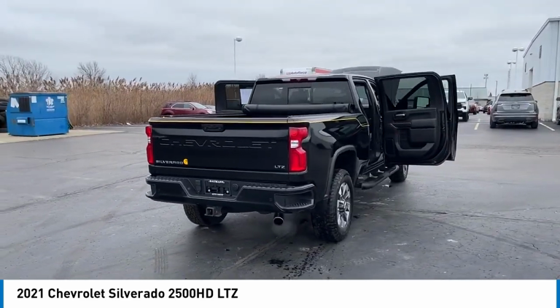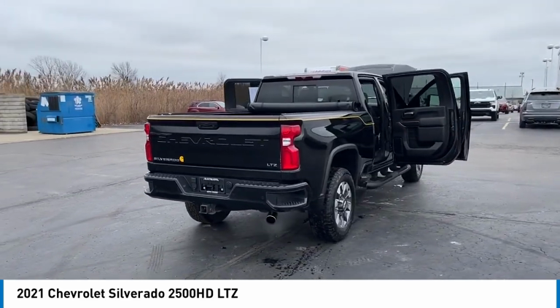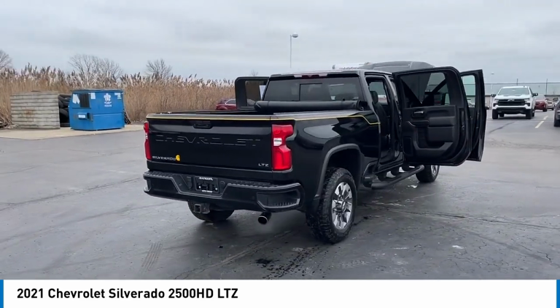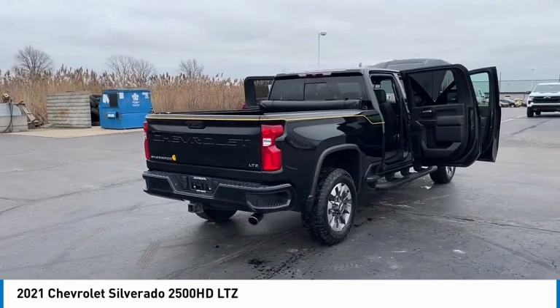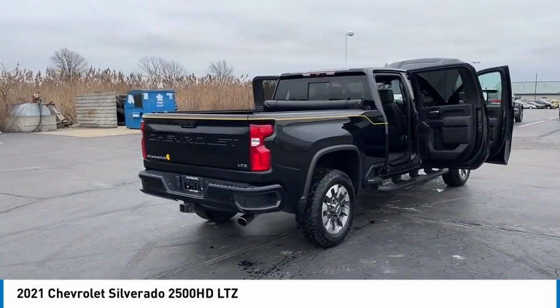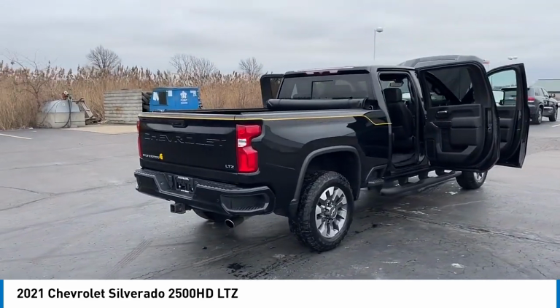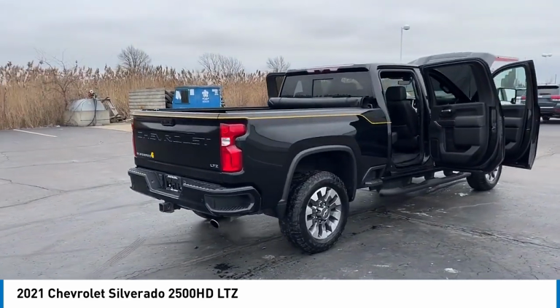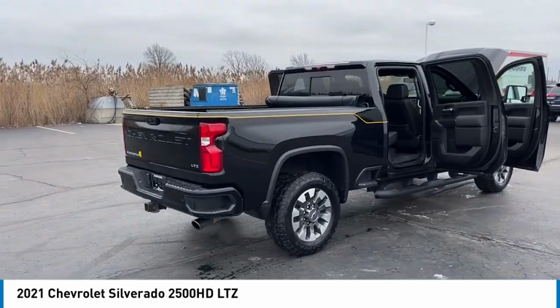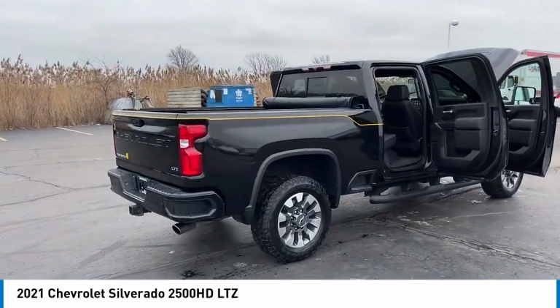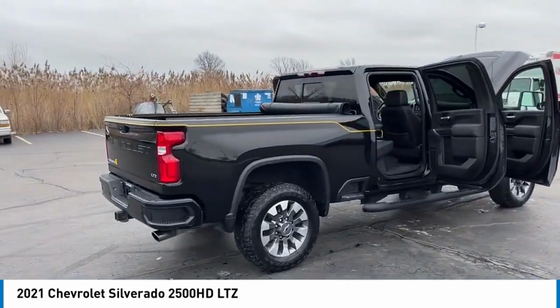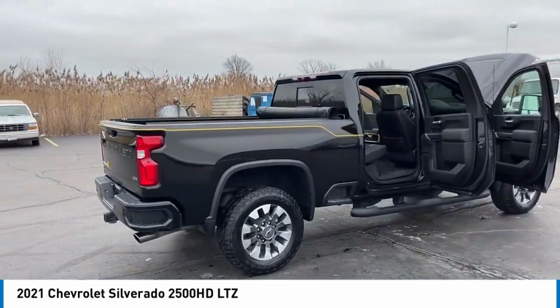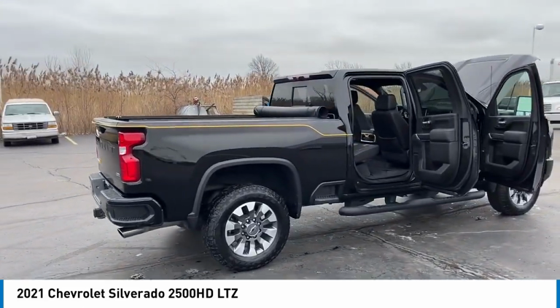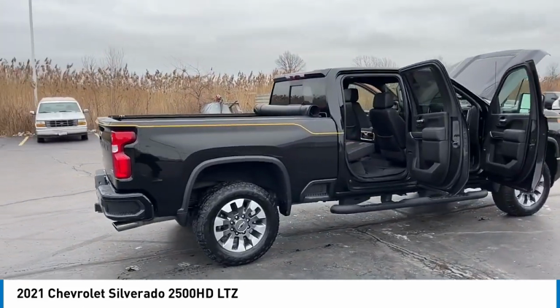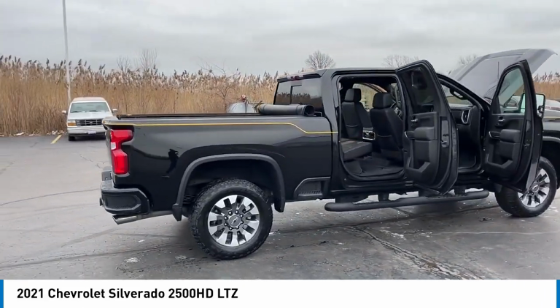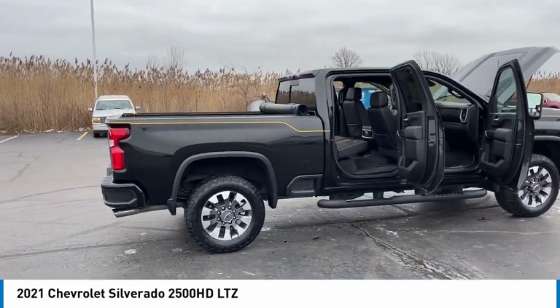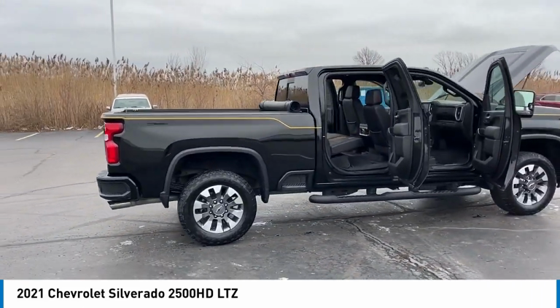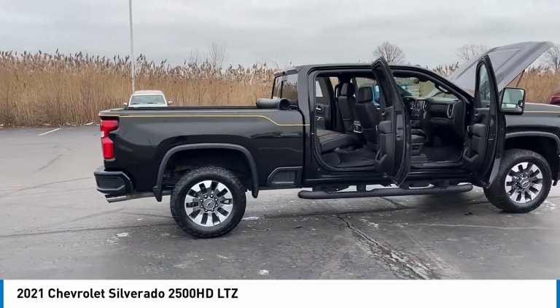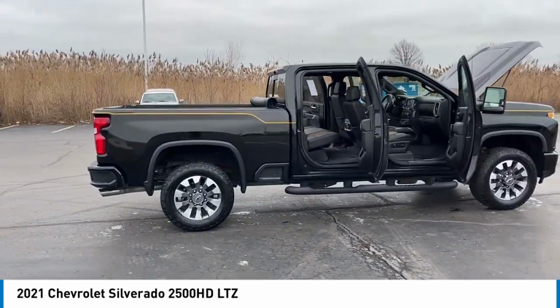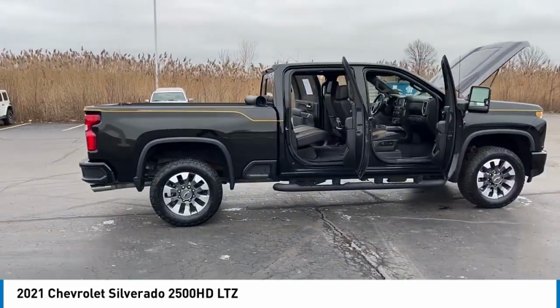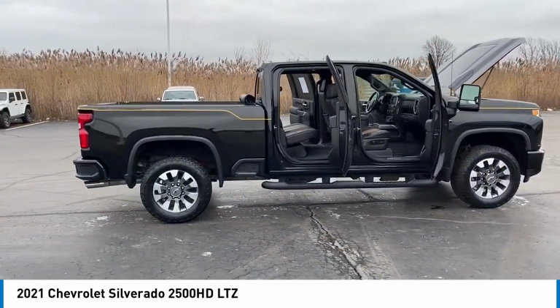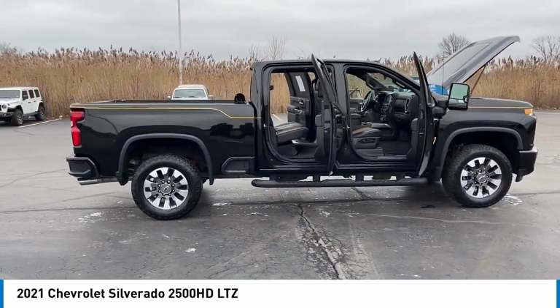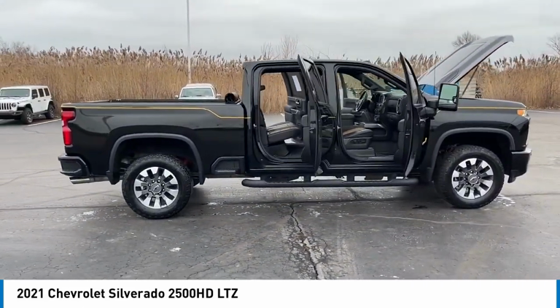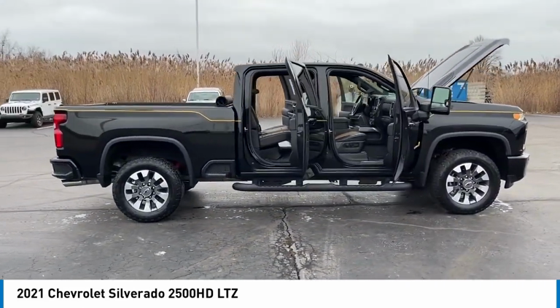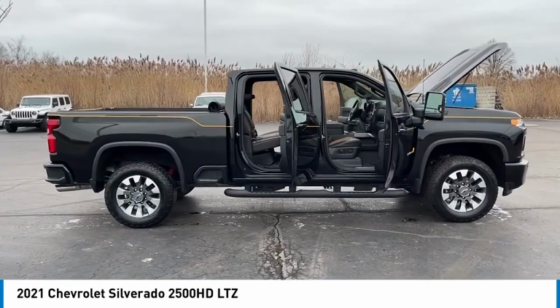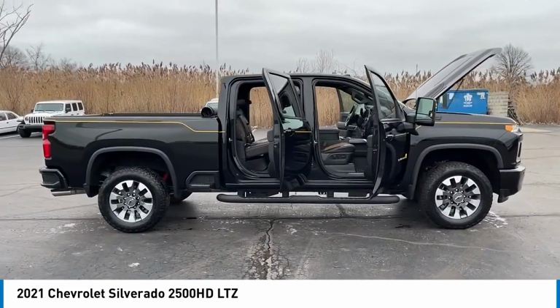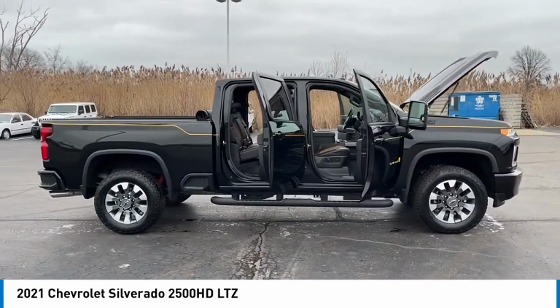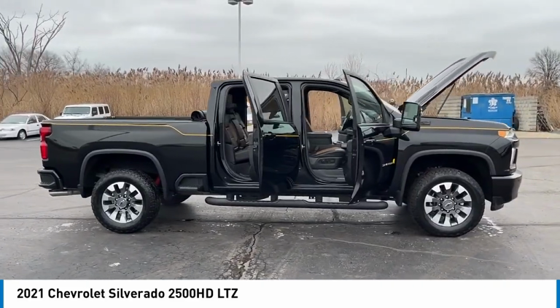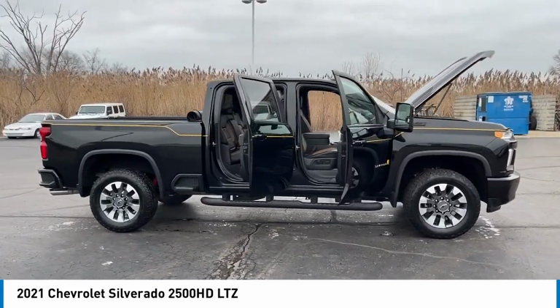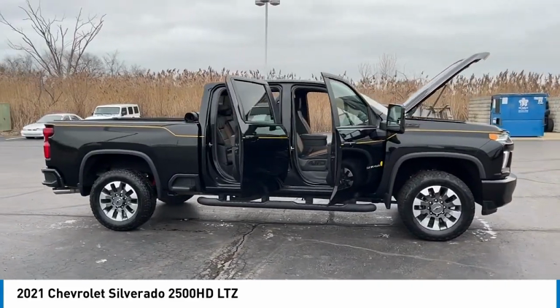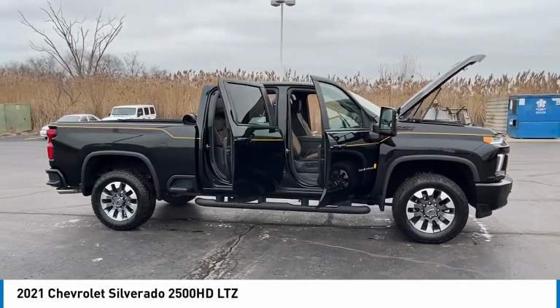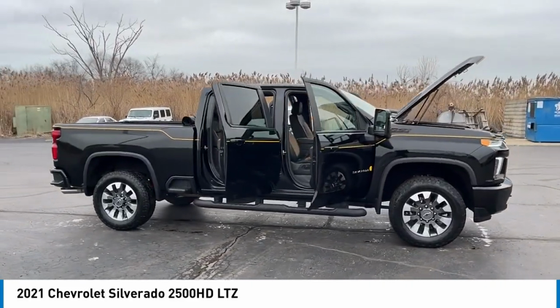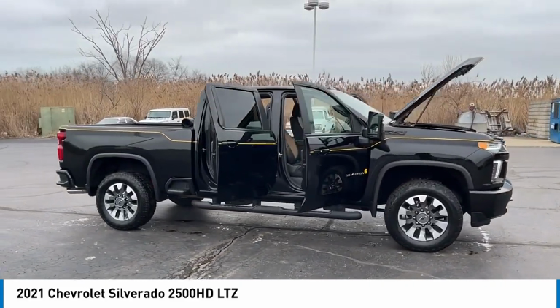Remote keyless entry, fog lights, skid plates, speed control. Searching for a dependable vehicle that looks great too? You've found it, so stop in today.